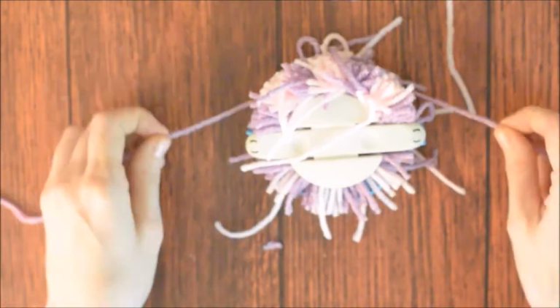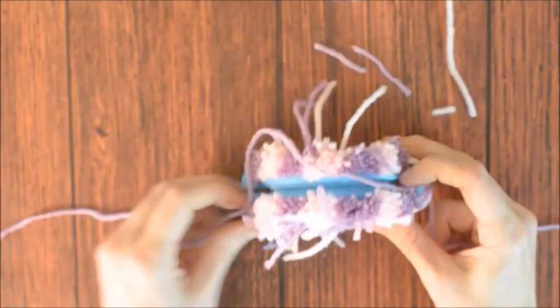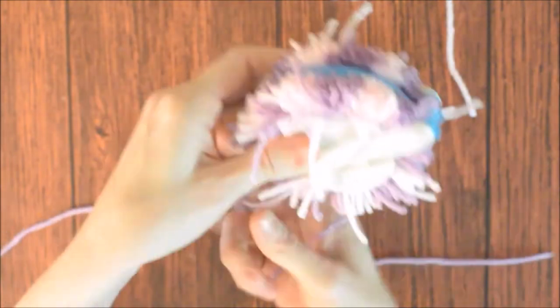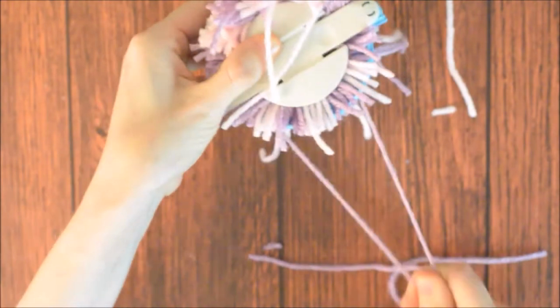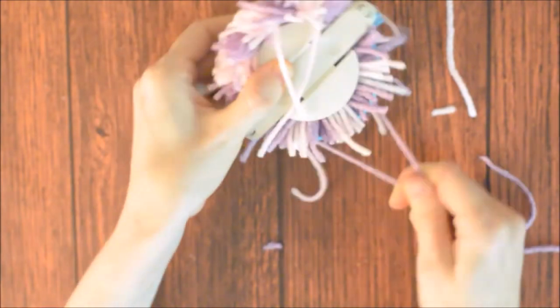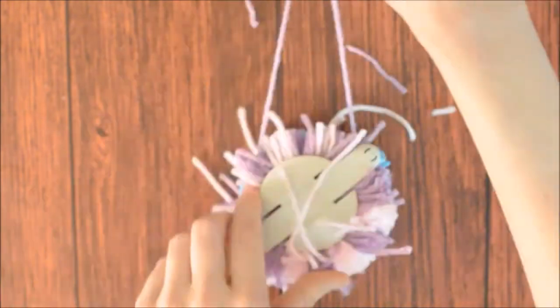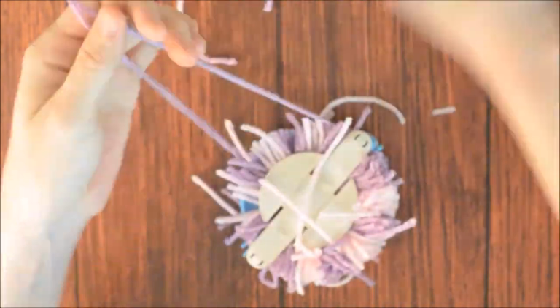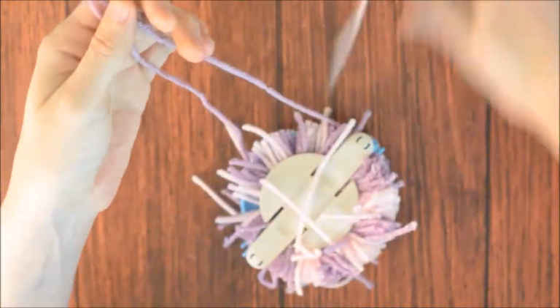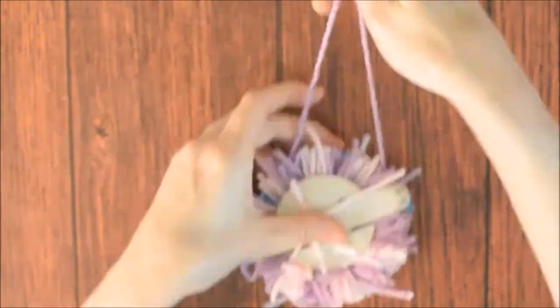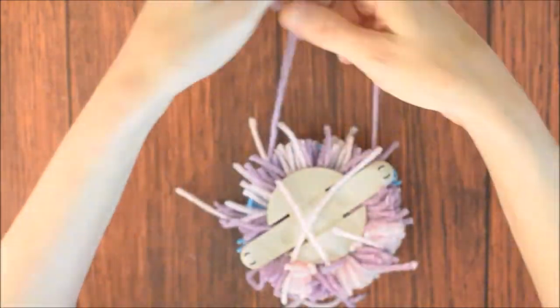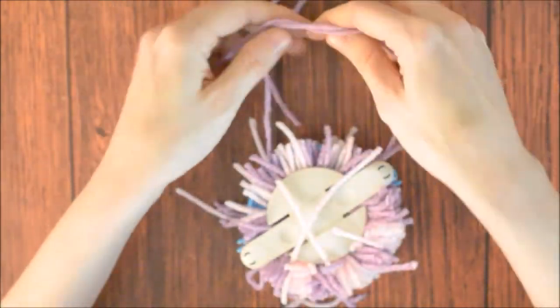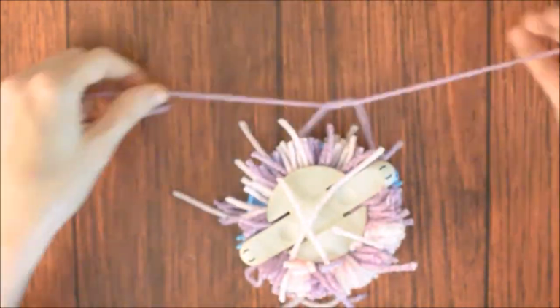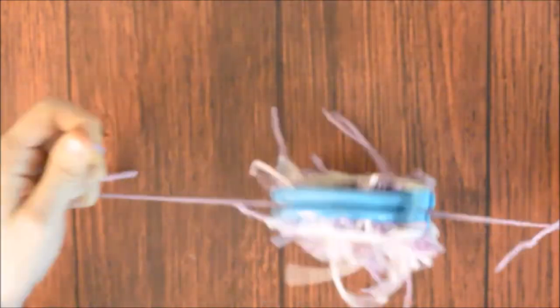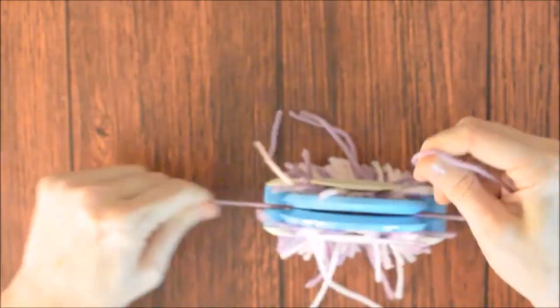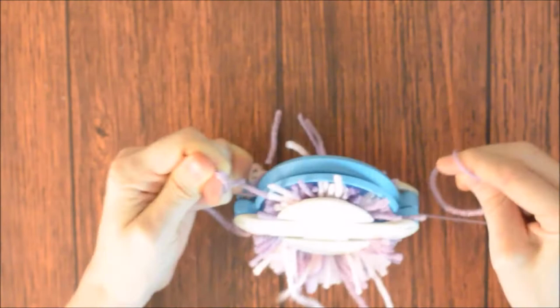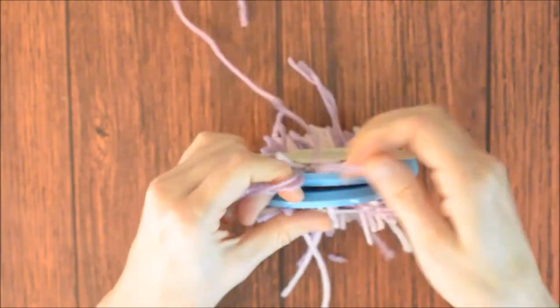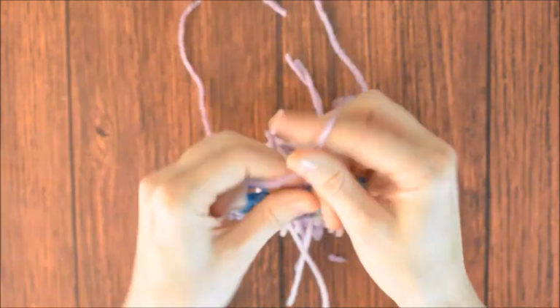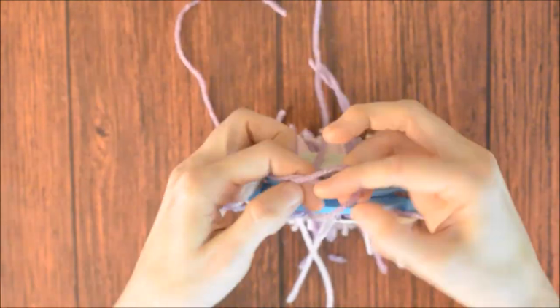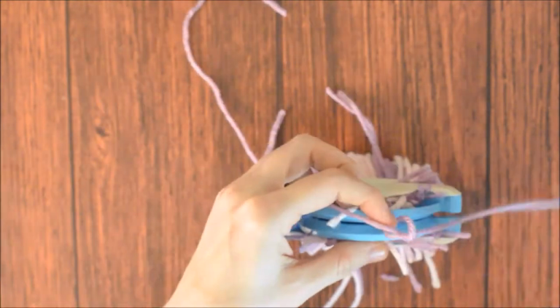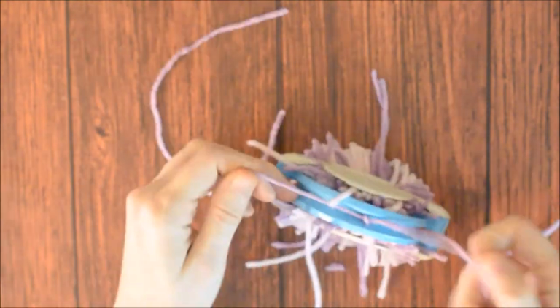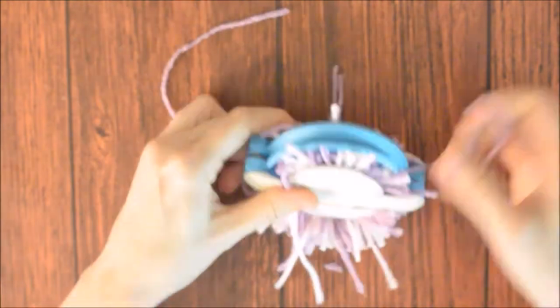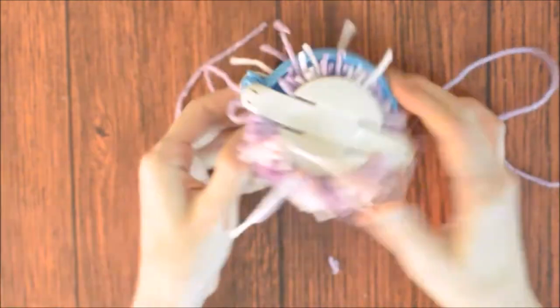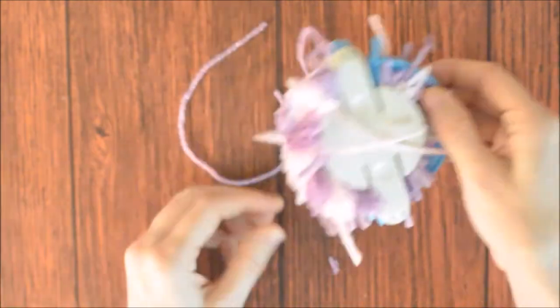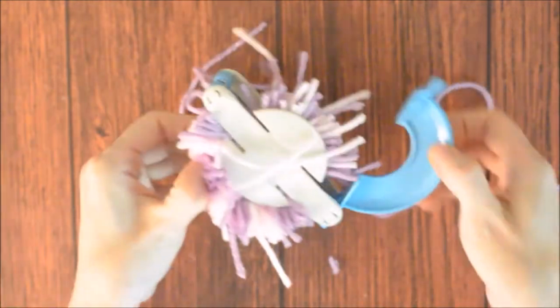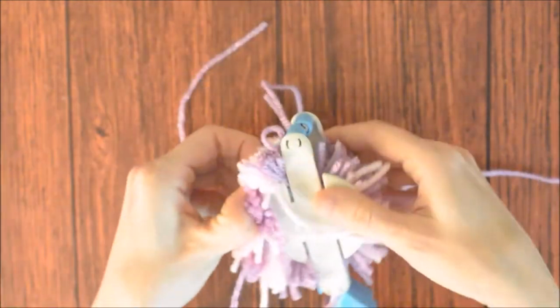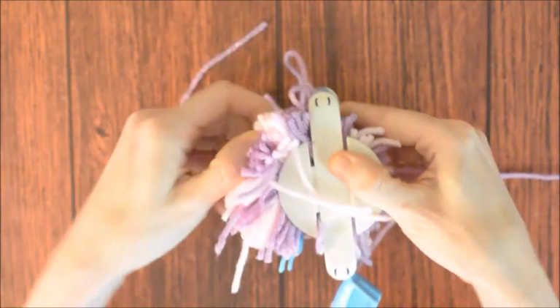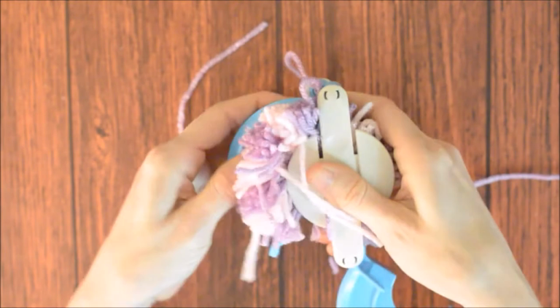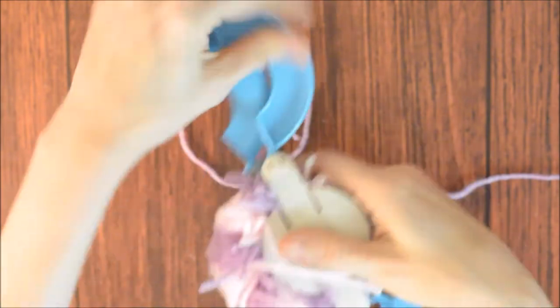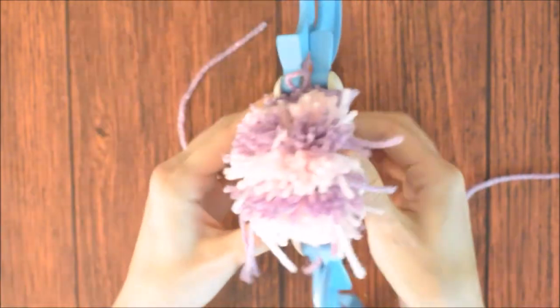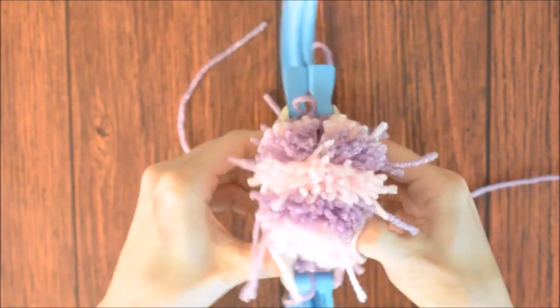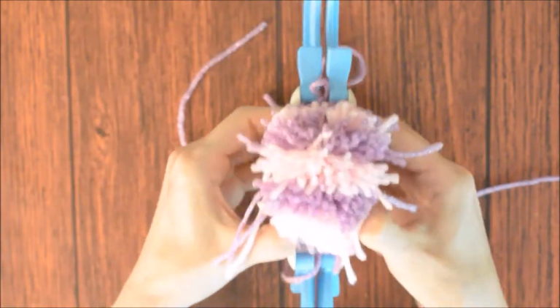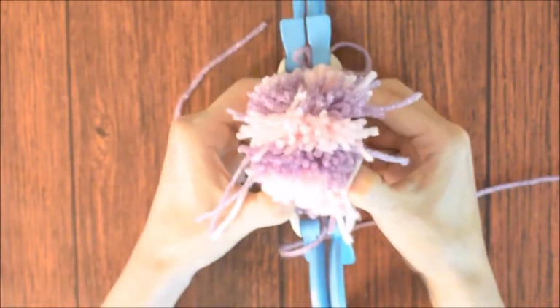Take the piece of yarn and slide it in the gap all the way around the pom-pom maker and tie it tightly on the side that has less yarn. This will be the bottom, and since there is less yarn it will be easier to make it flat. Open the pom-pom maker and slide the pom-pom out.